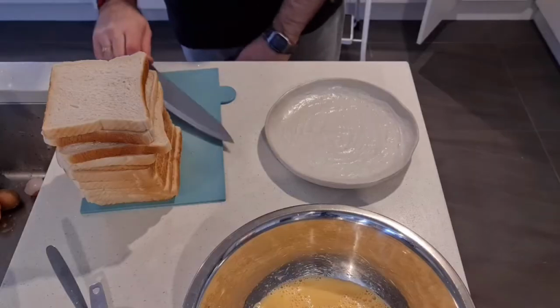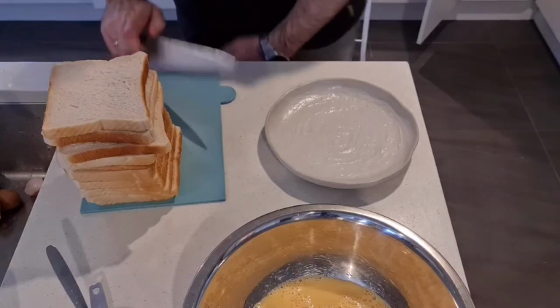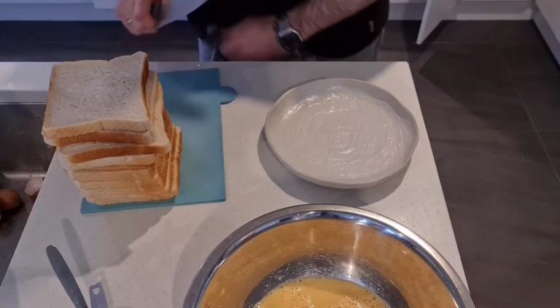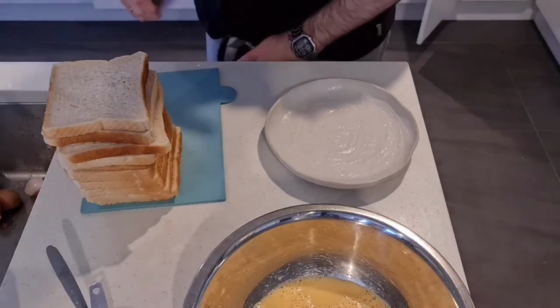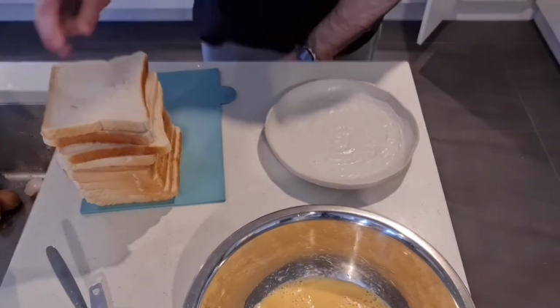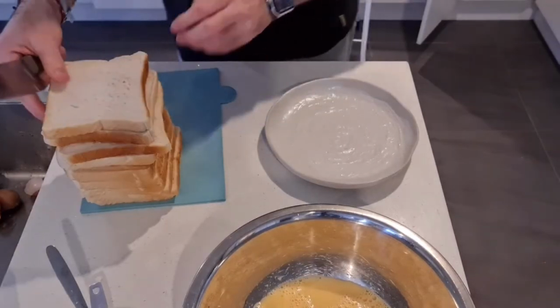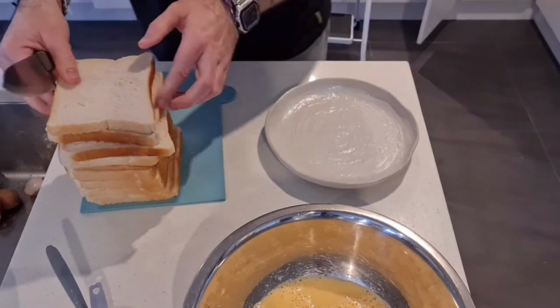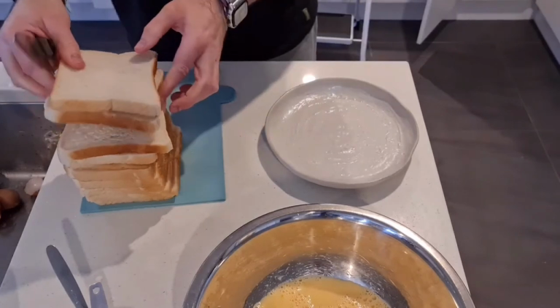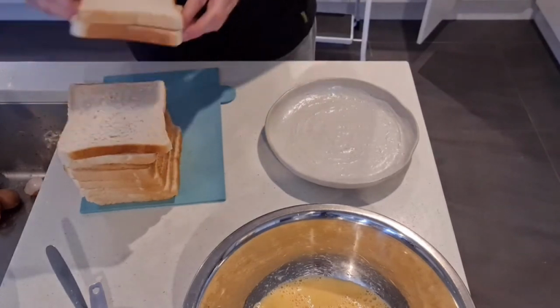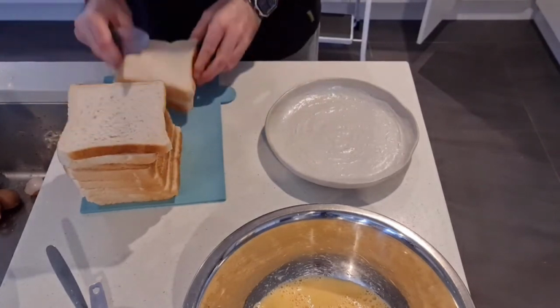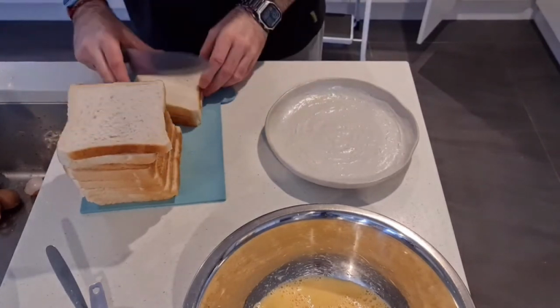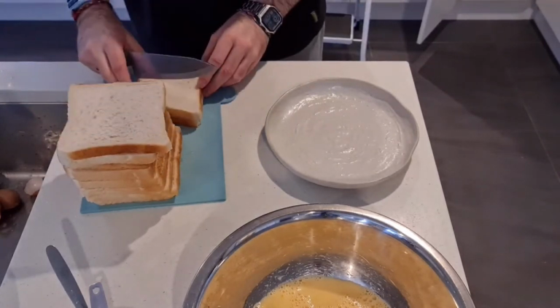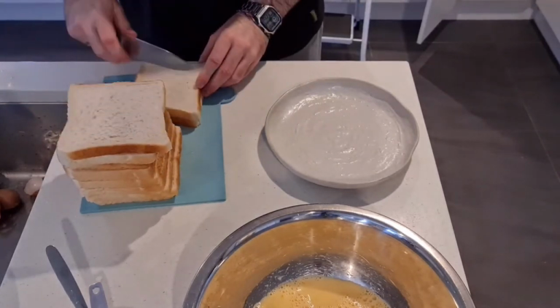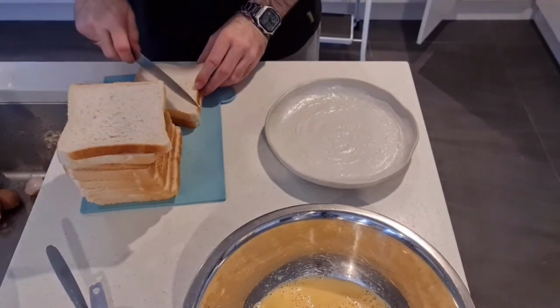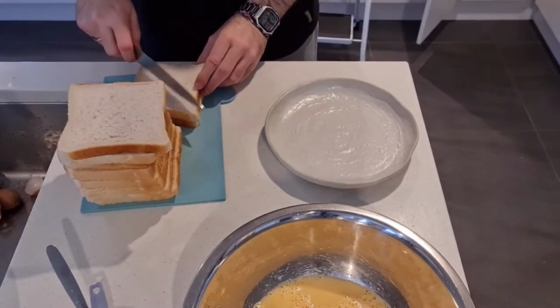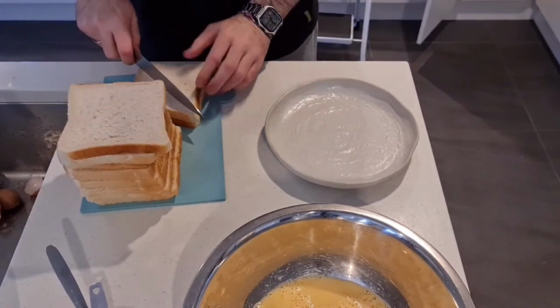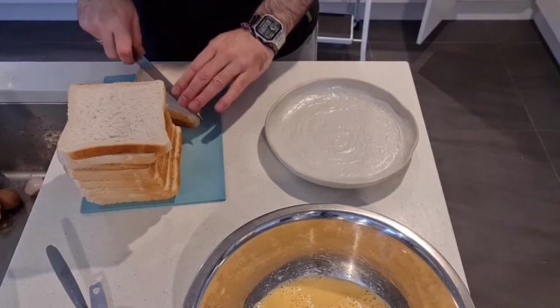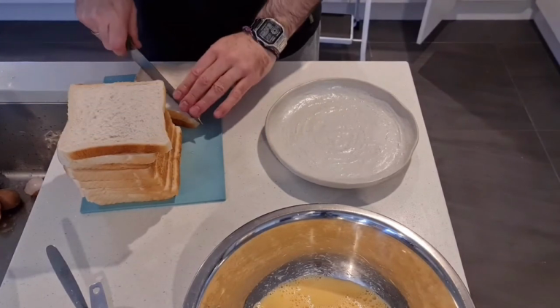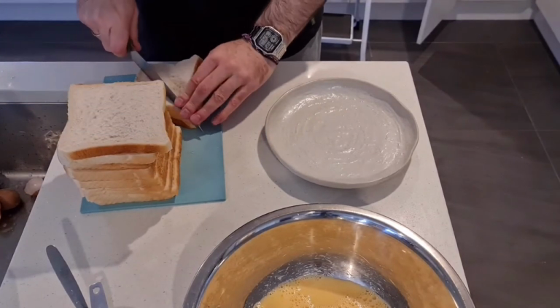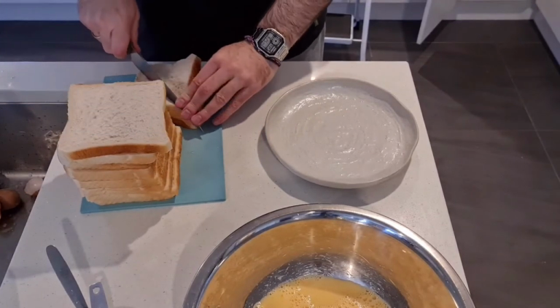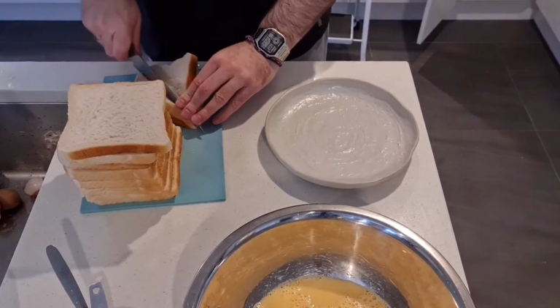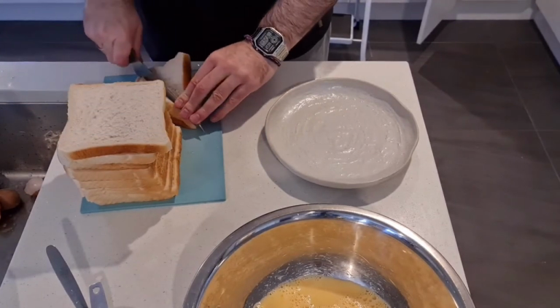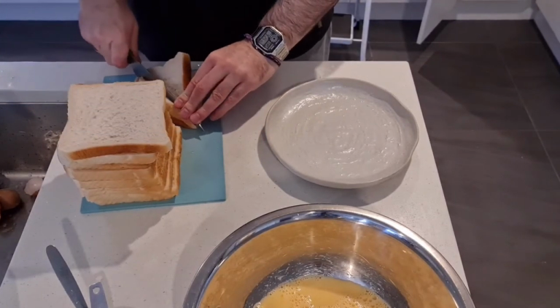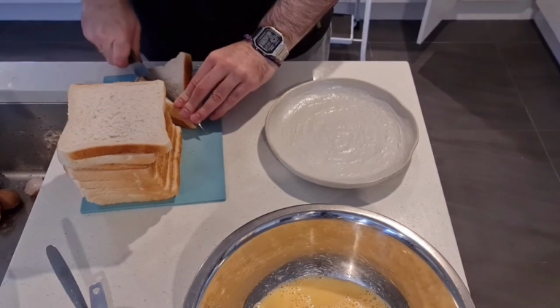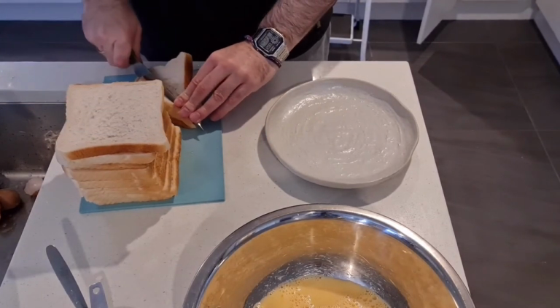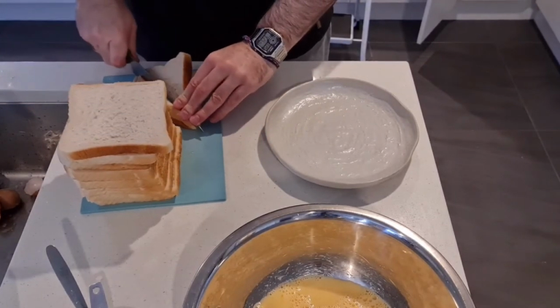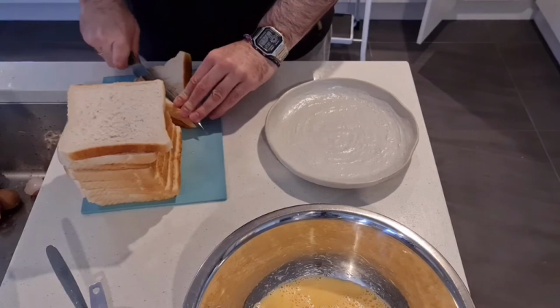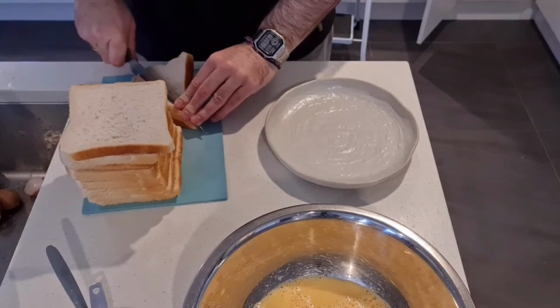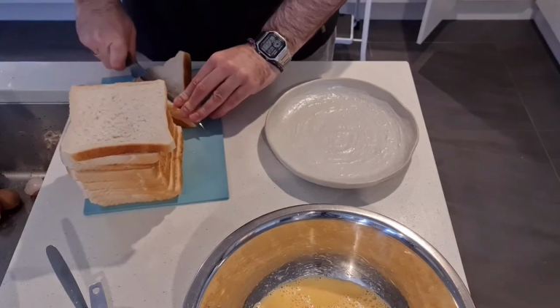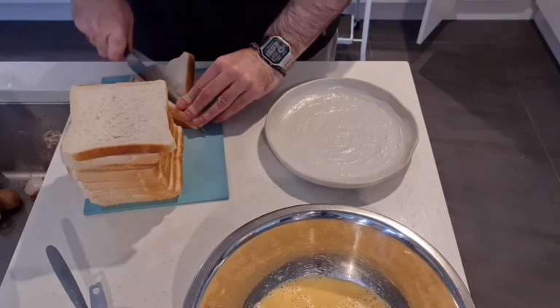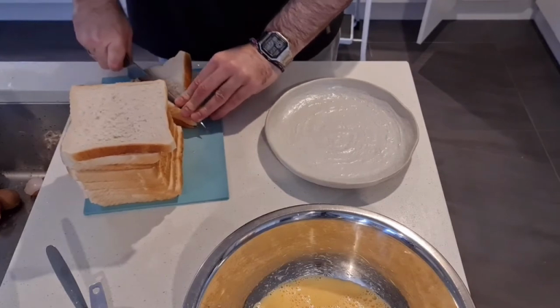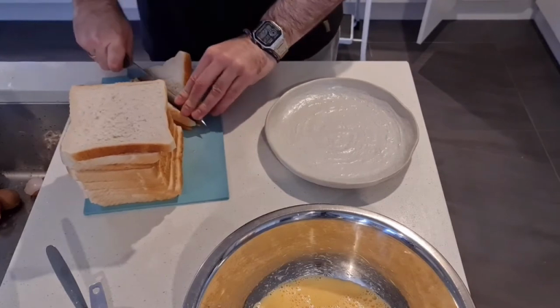It's much easier to break the egg up. Now mix that until the egg and the milk are well mixed together like so.